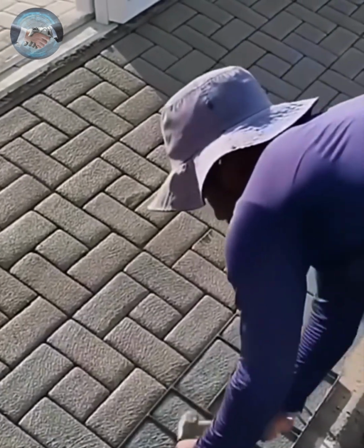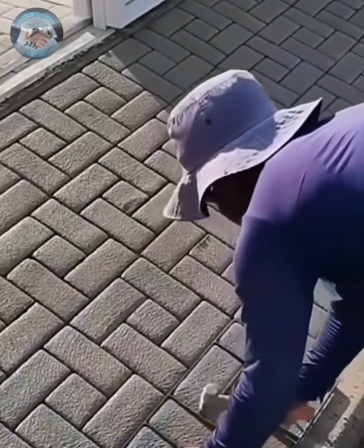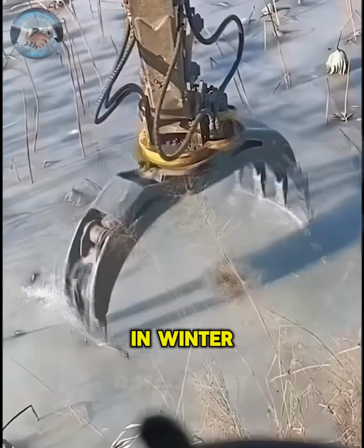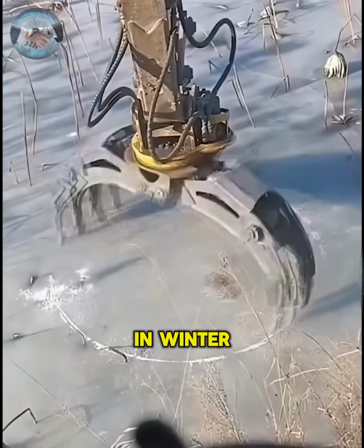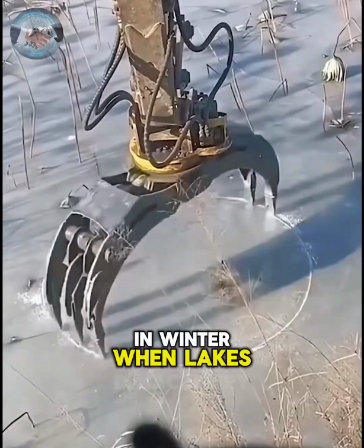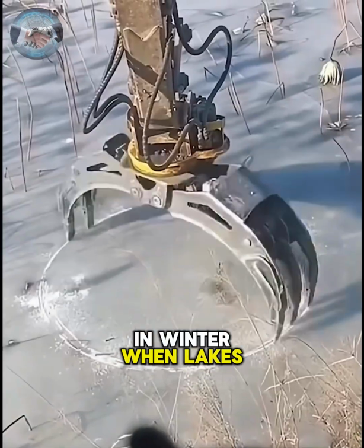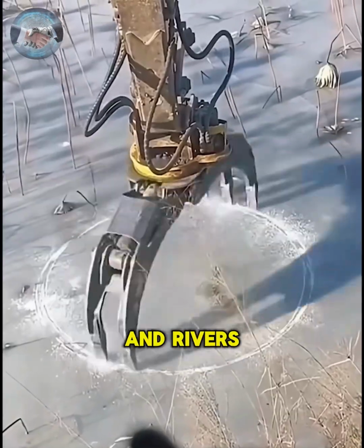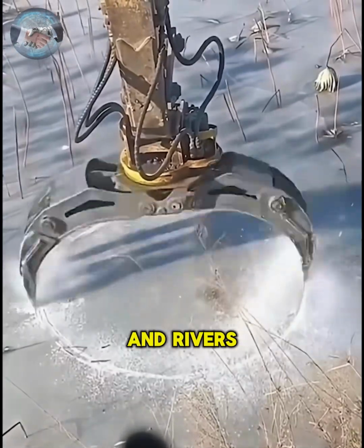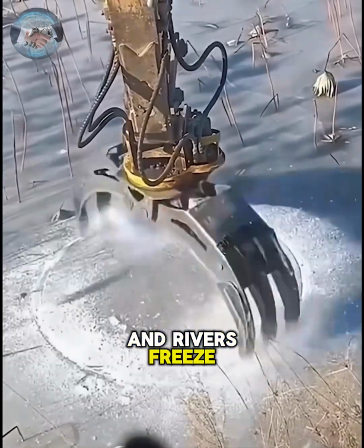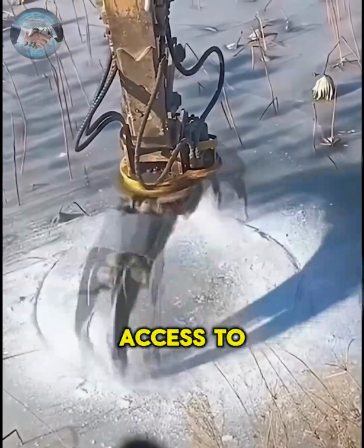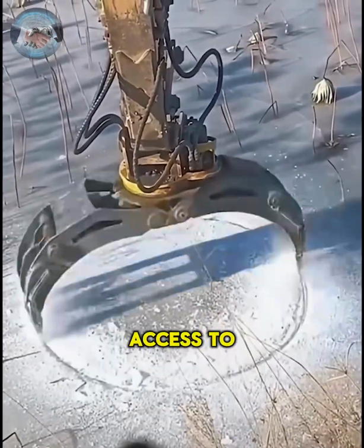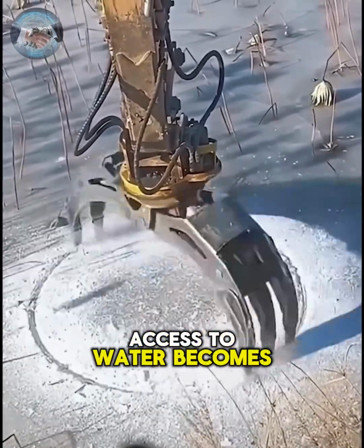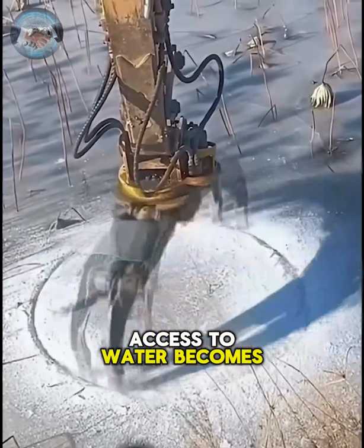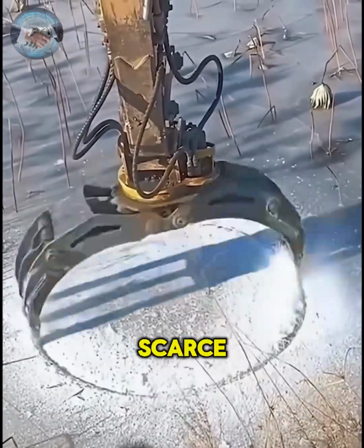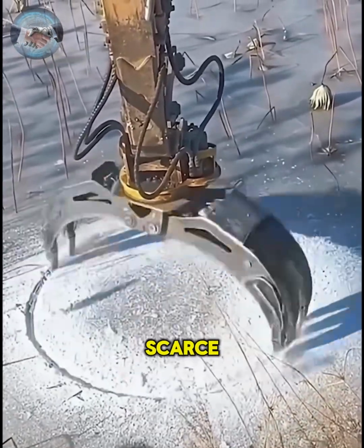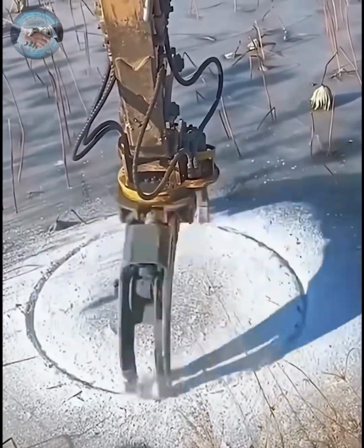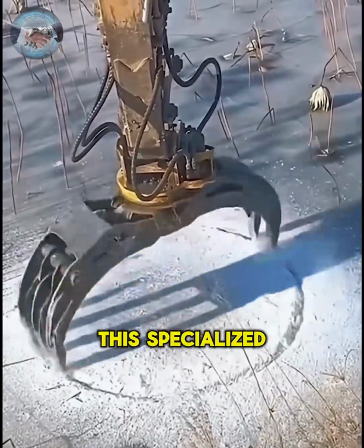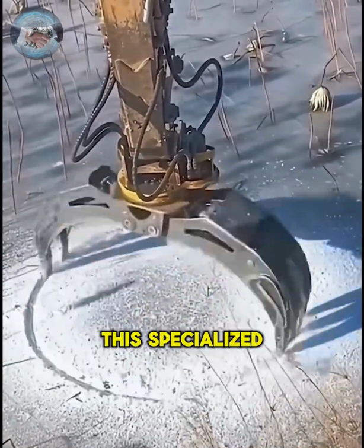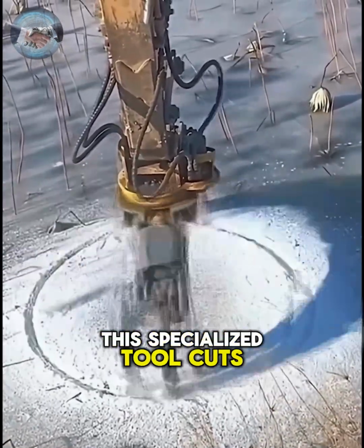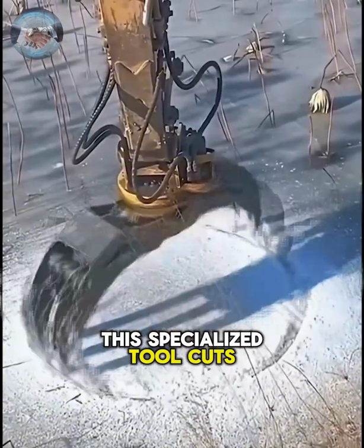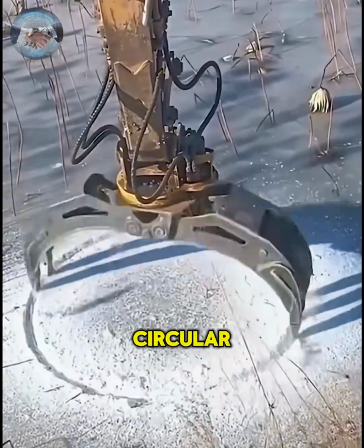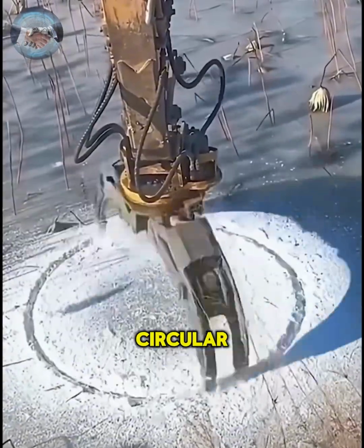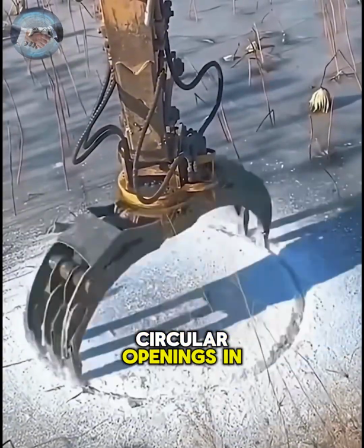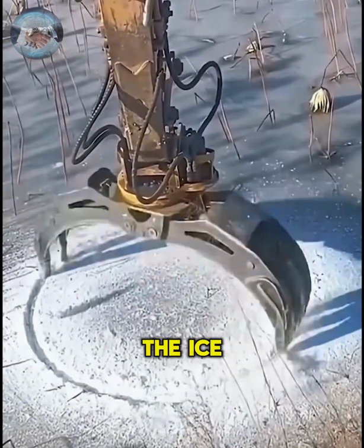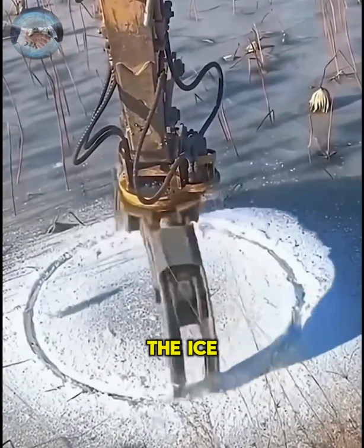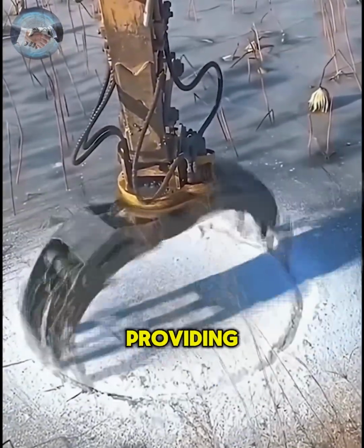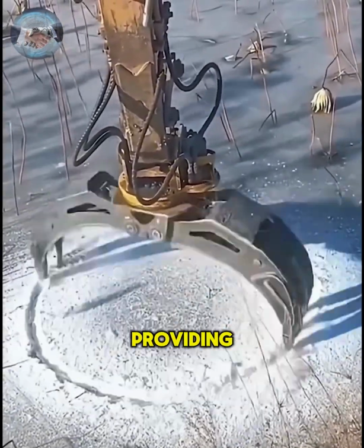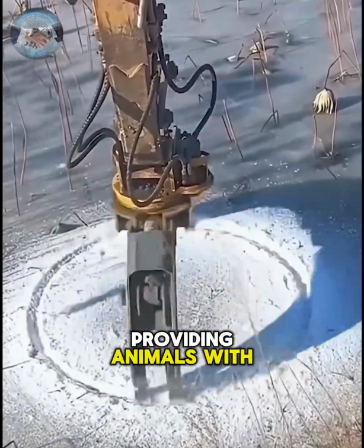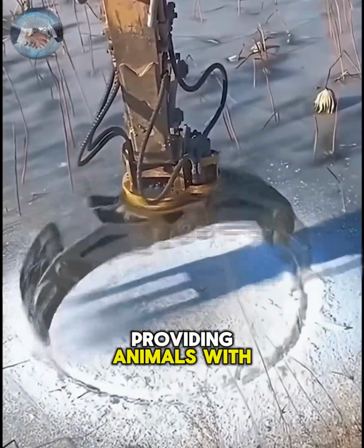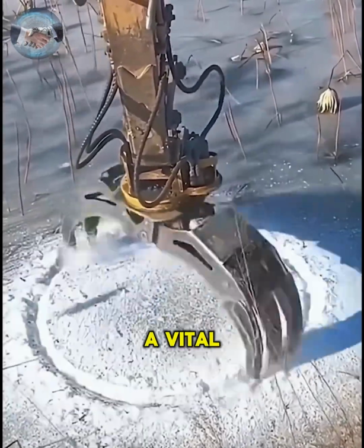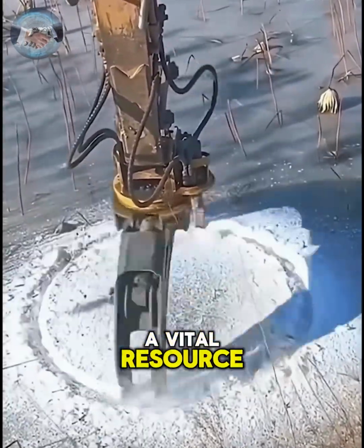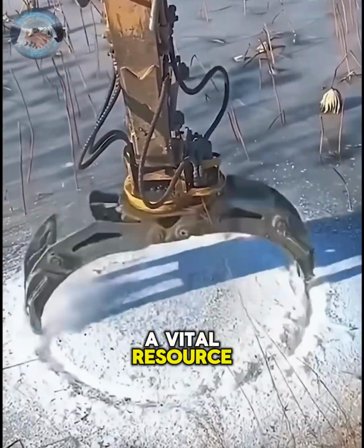In winter, when lakes and rivers freeze, access to water becomes scarce. This specialized tool cuts circular openings in the ice, providing animals with a vital resource.